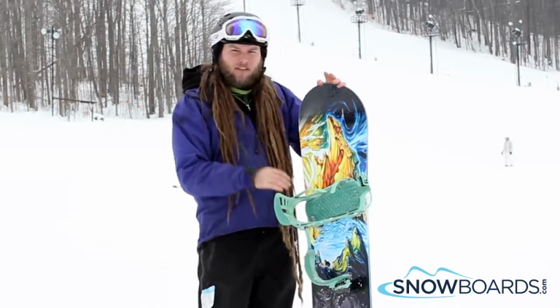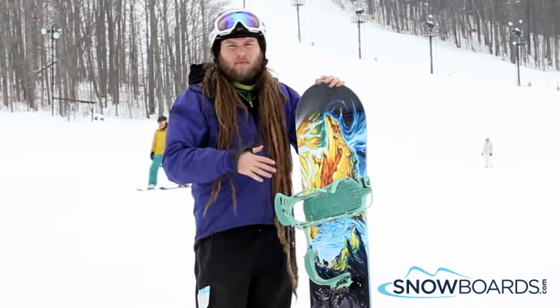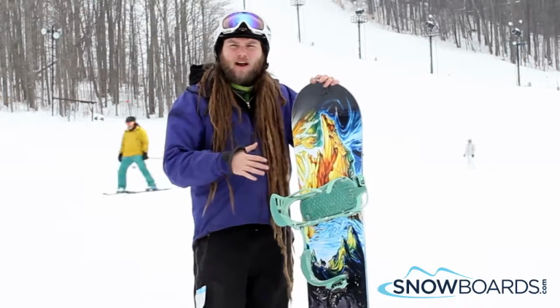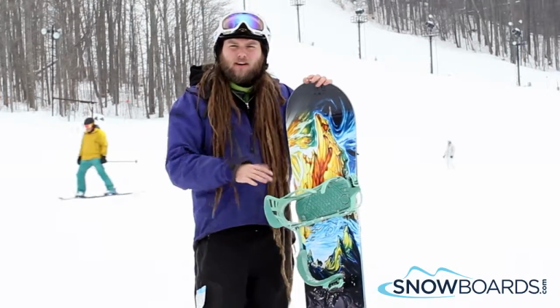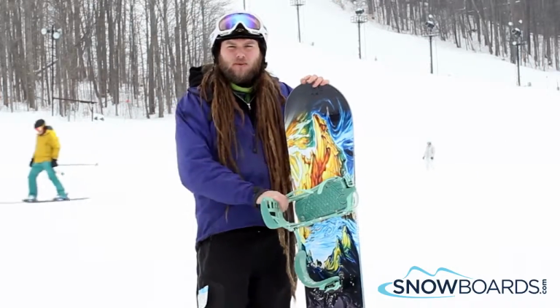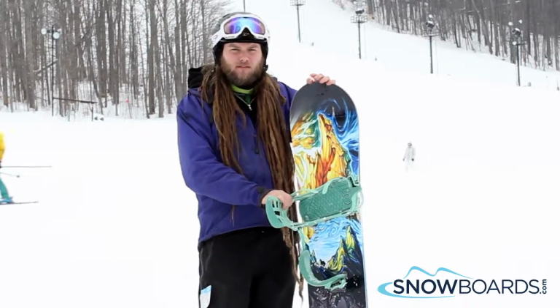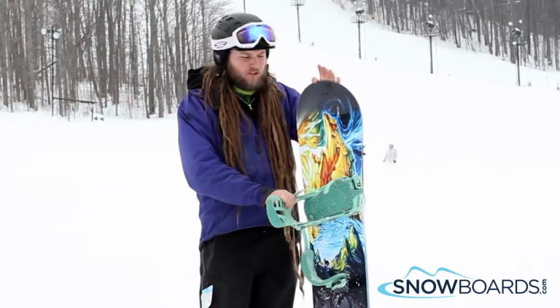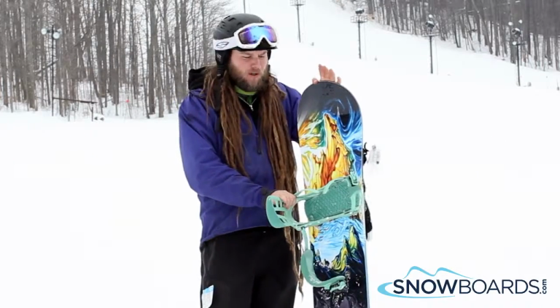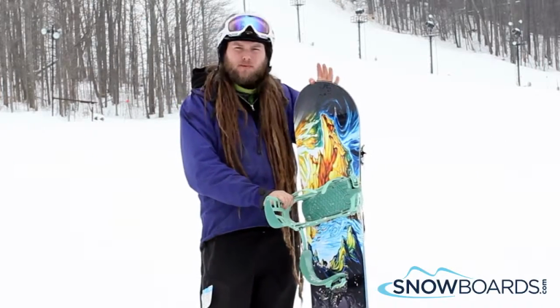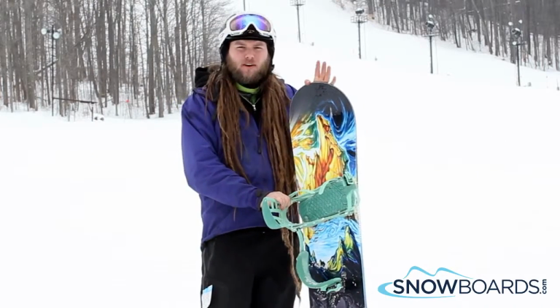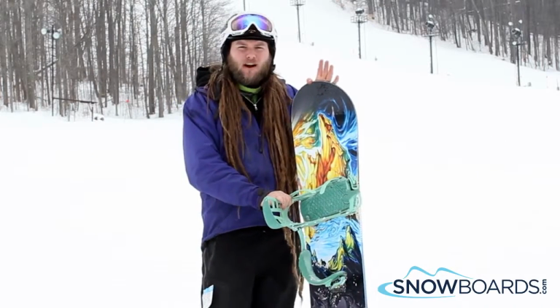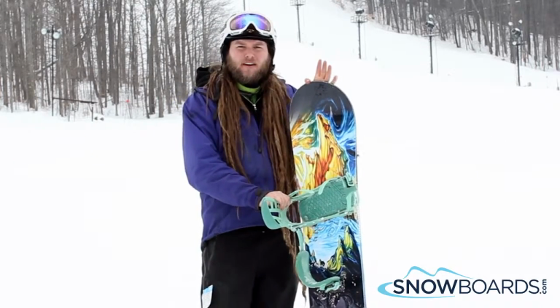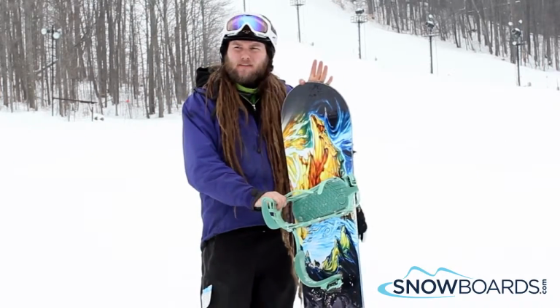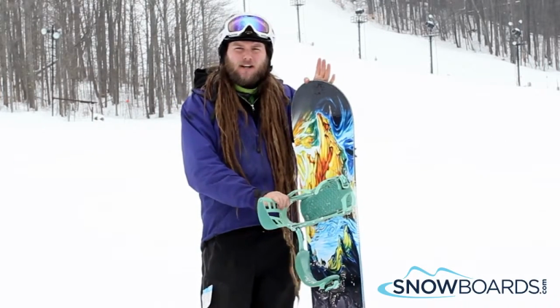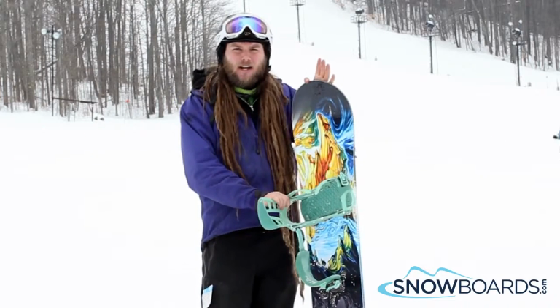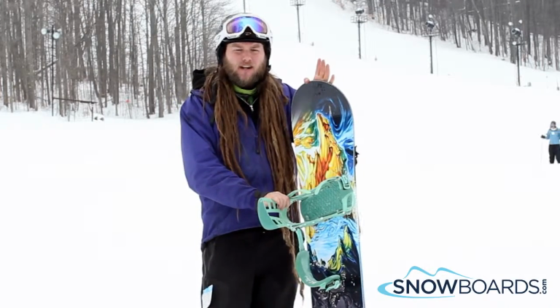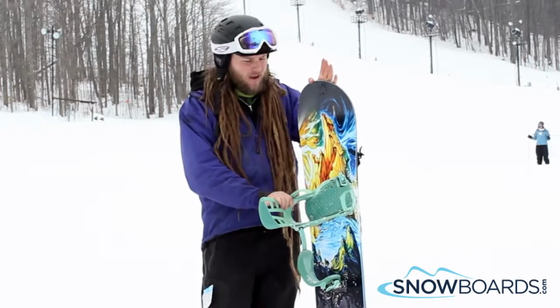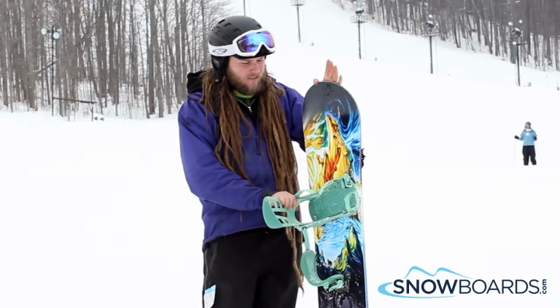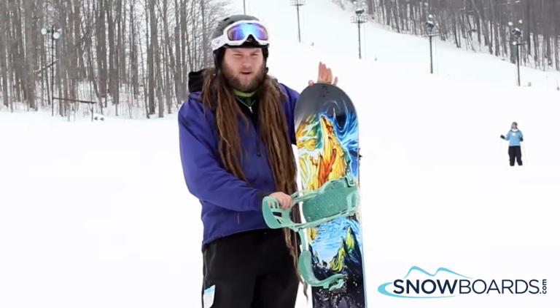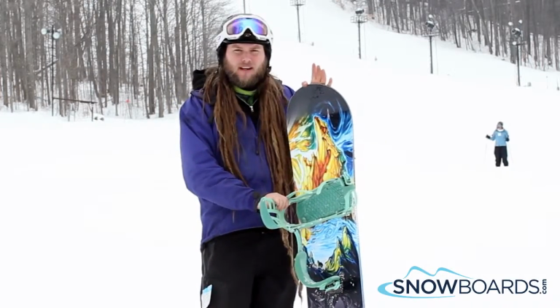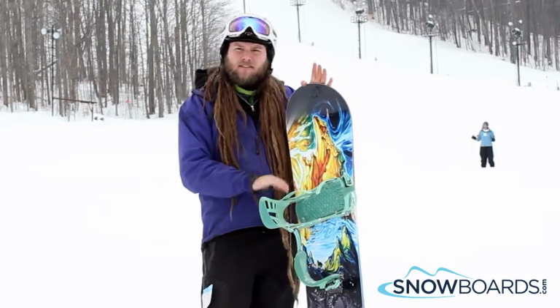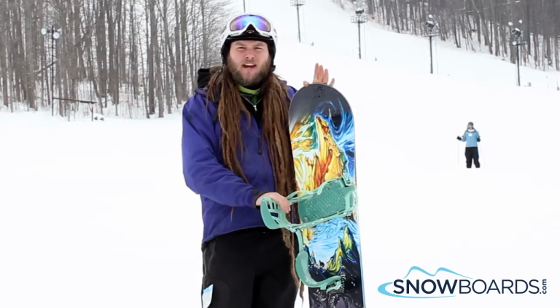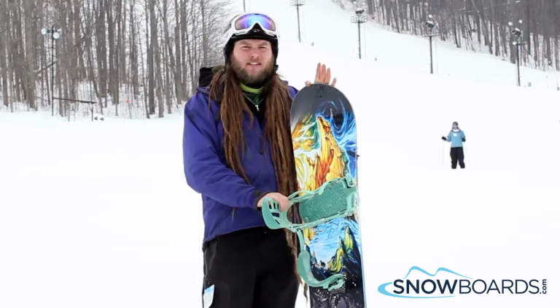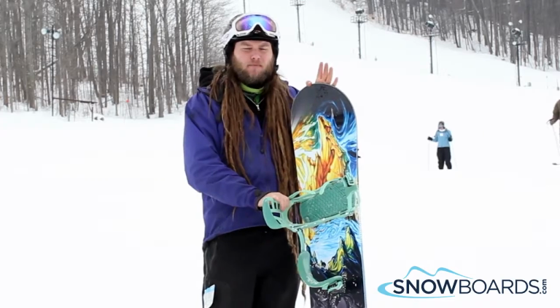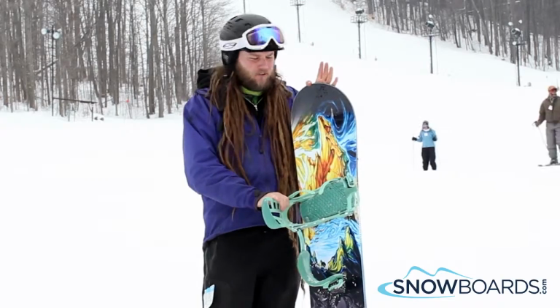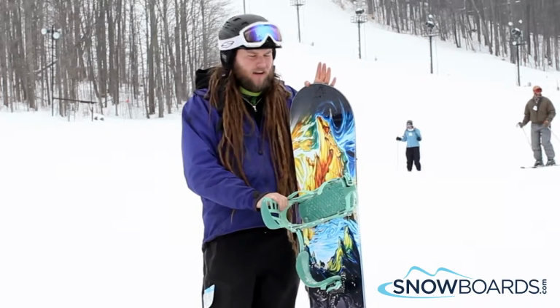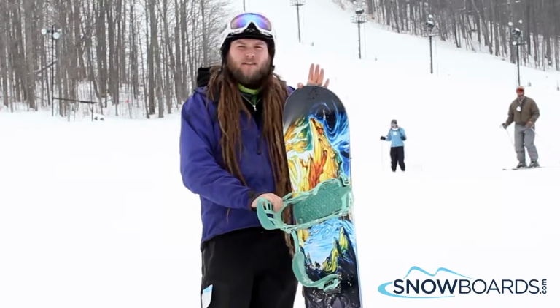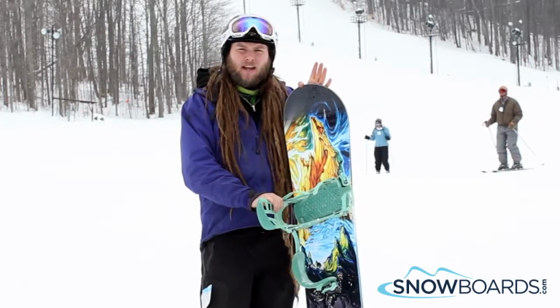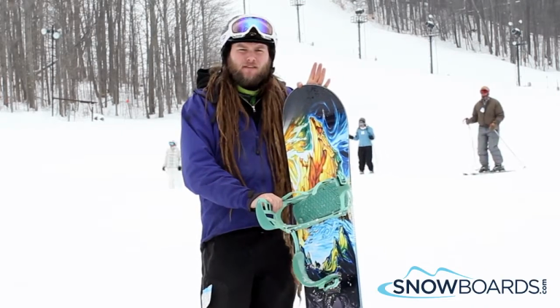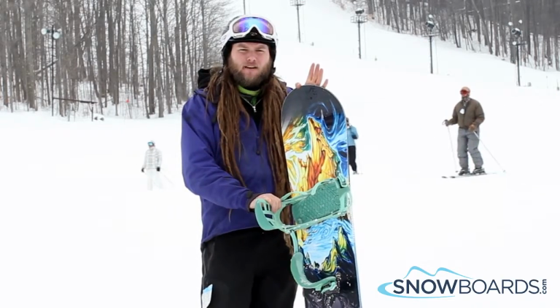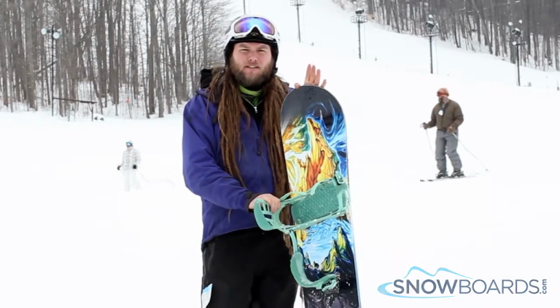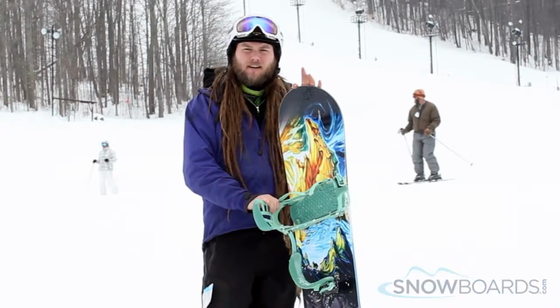A little bit more rocker in between the feet — super comfortable, great carving. The Magna Traction on the sidewall is there. It's an excellent board to ride. Again, 5 out of 5 stars.